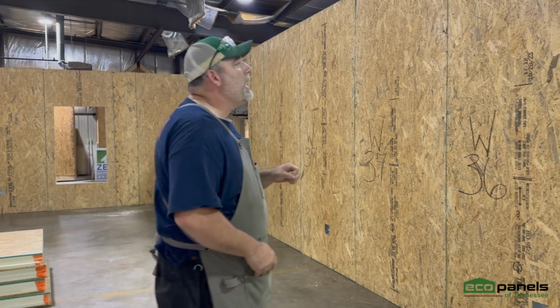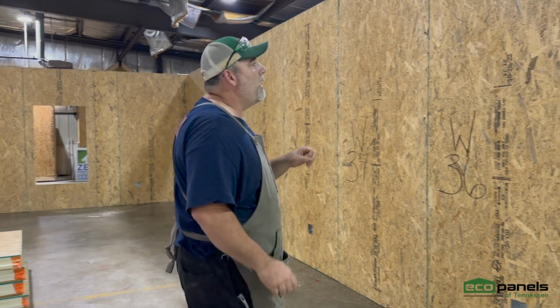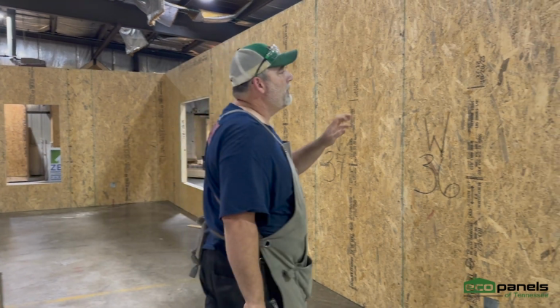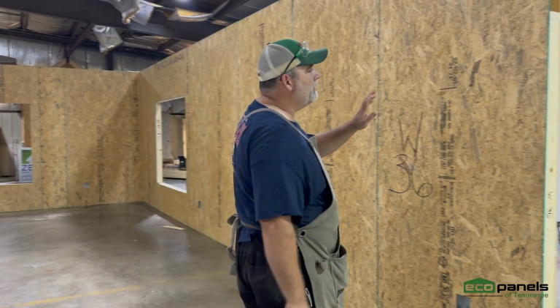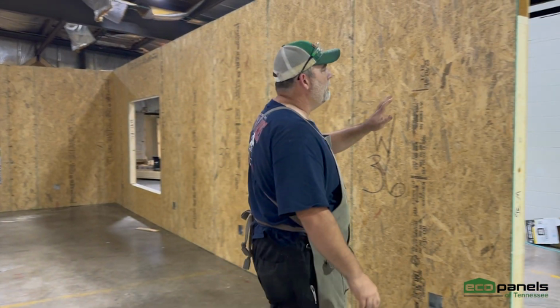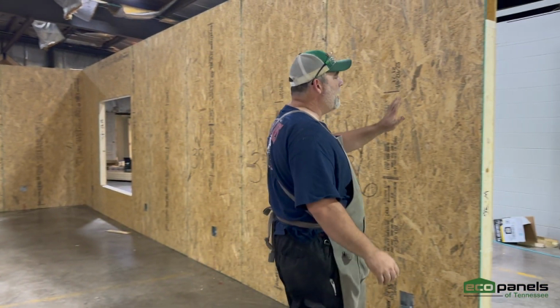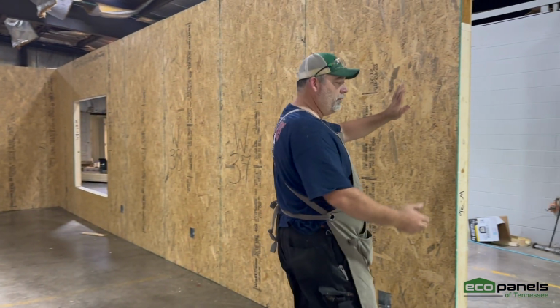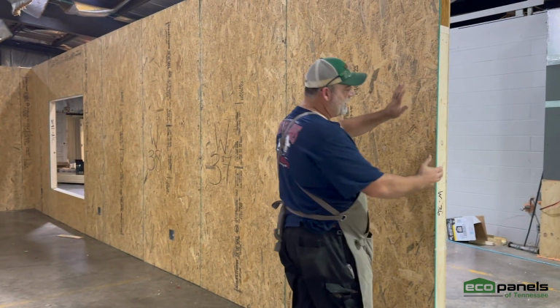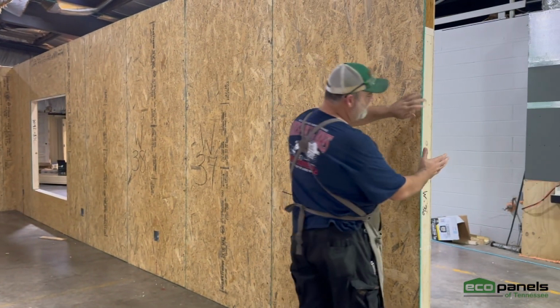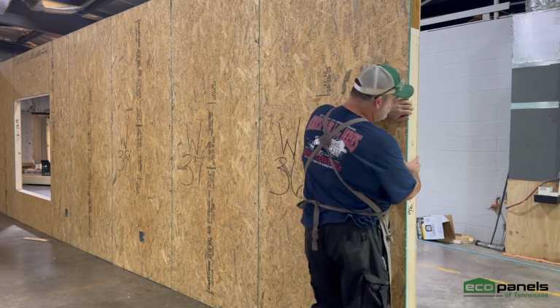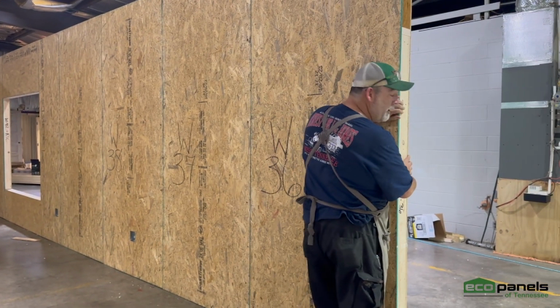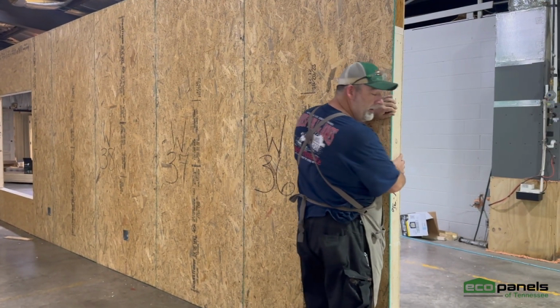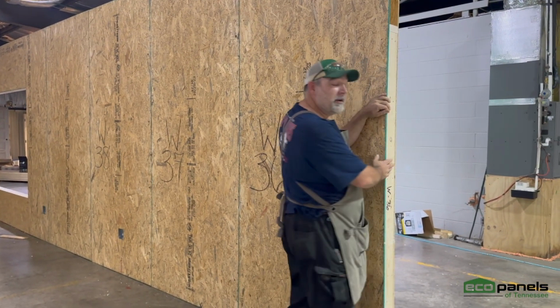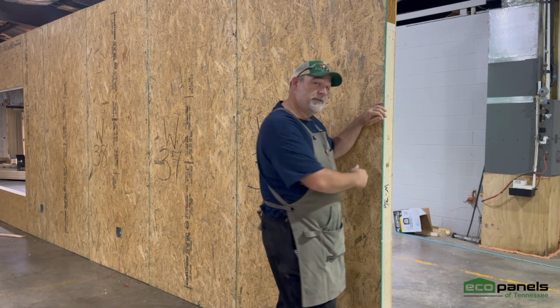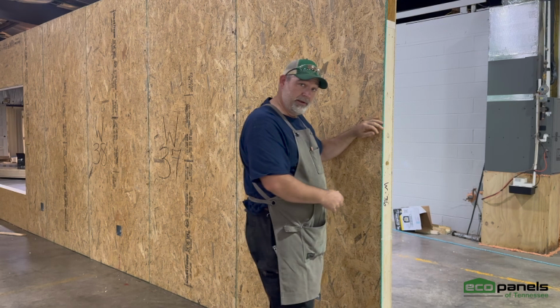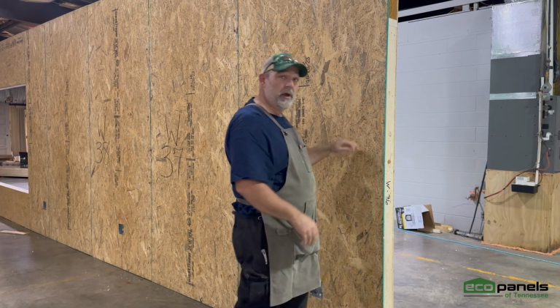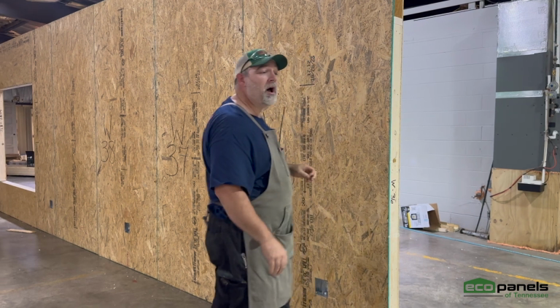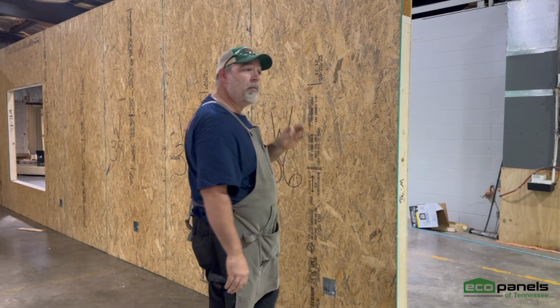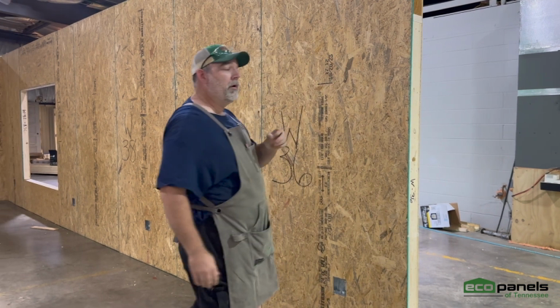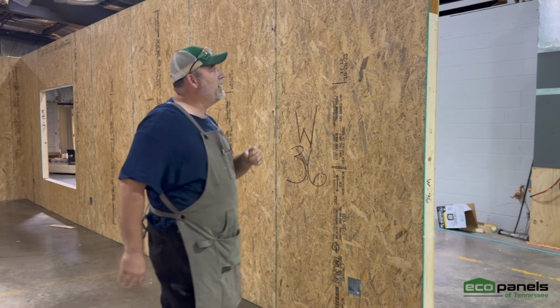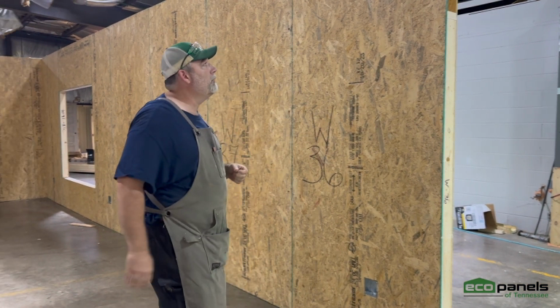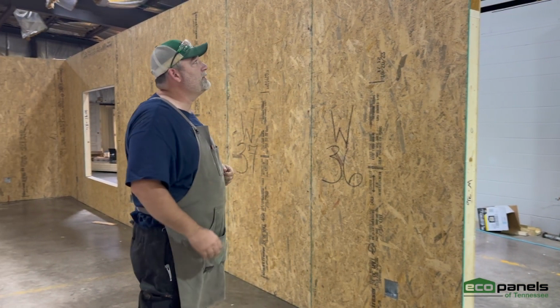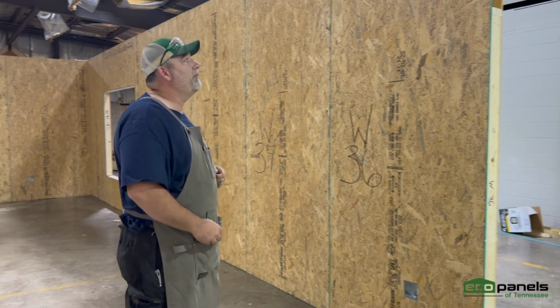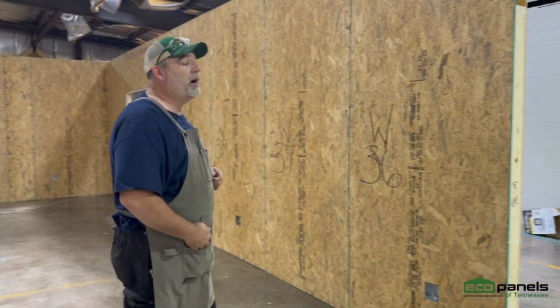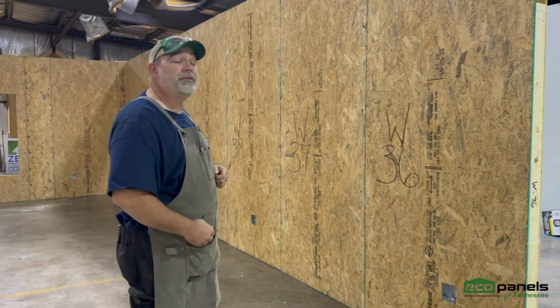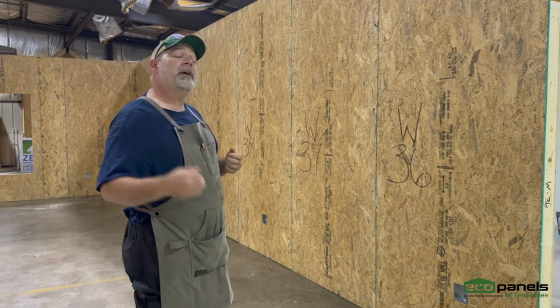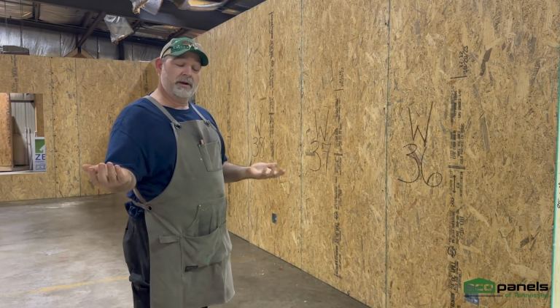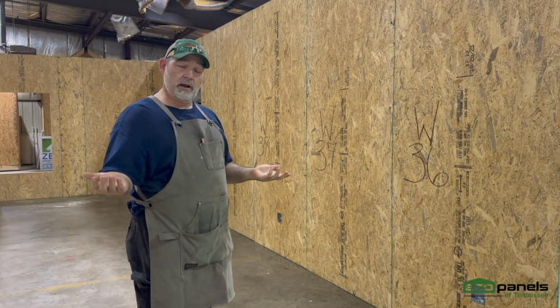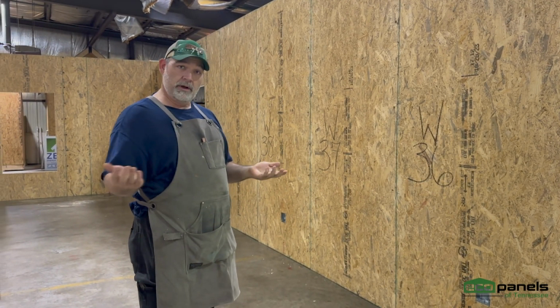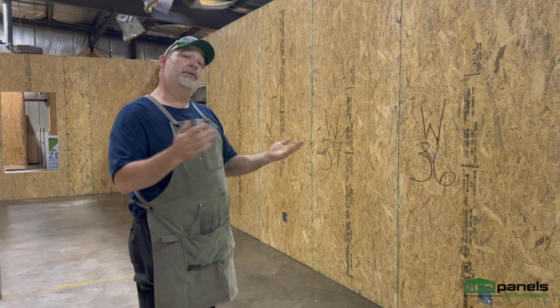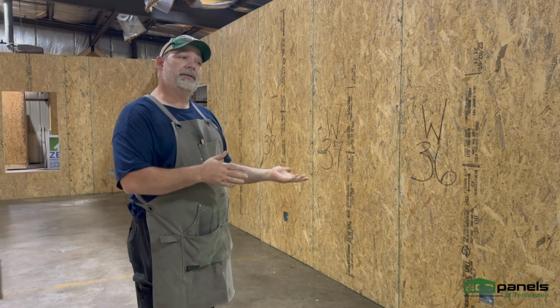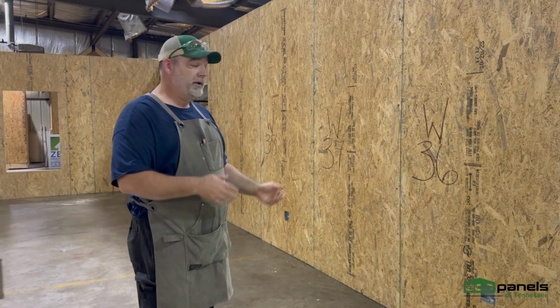All of our panels are full of foam, so that's what gives us our insulation rating — a lot more than a regular stick frame home, so it'll save you money in the long run on your electric bills.